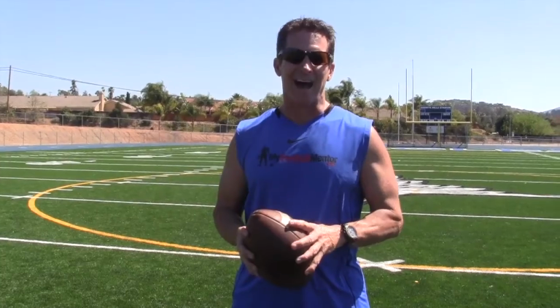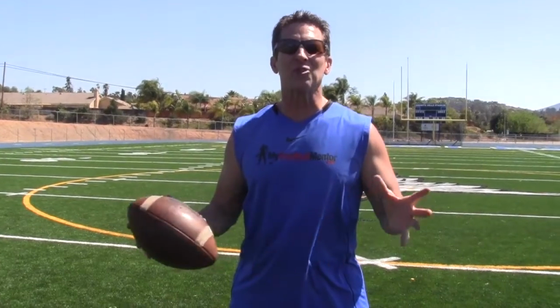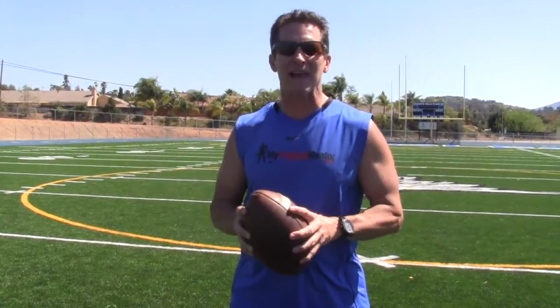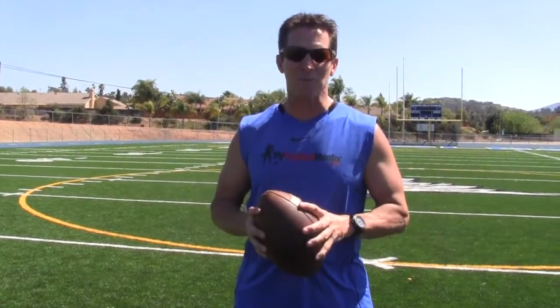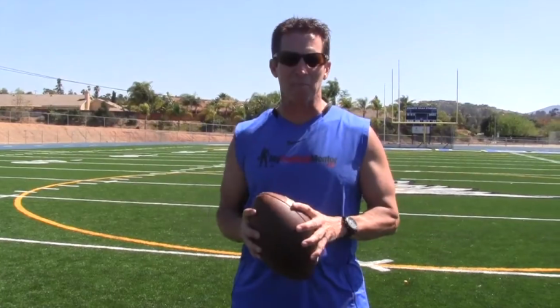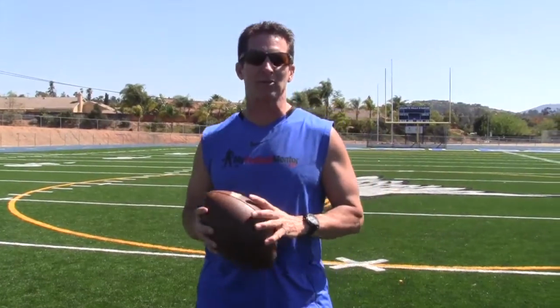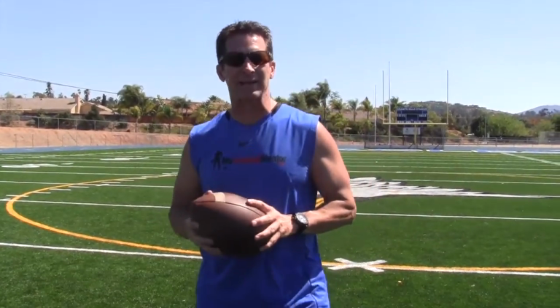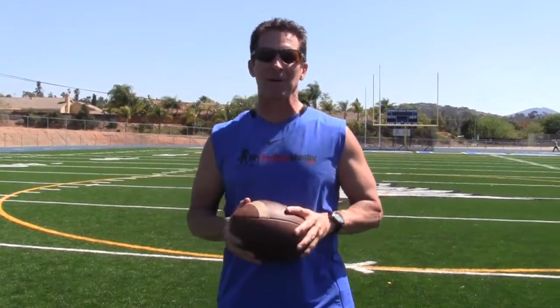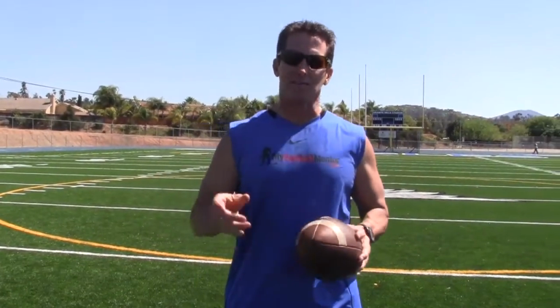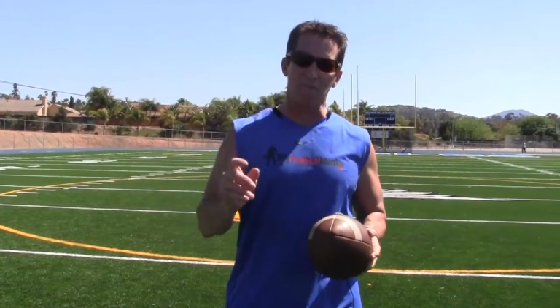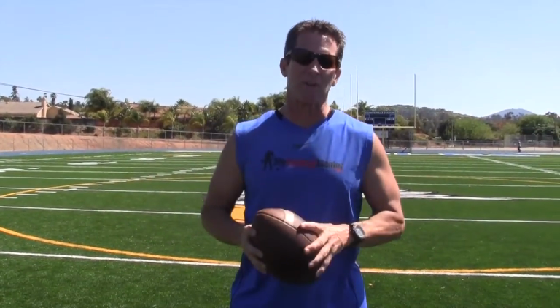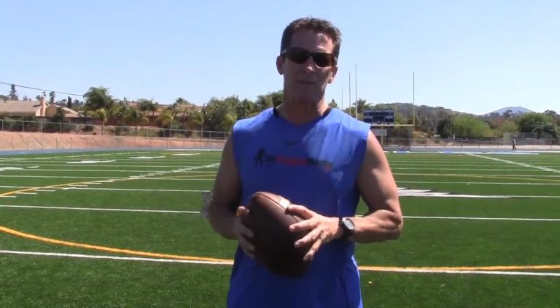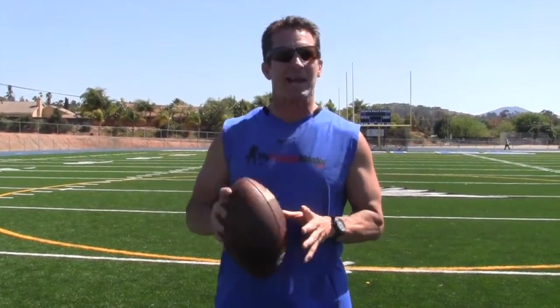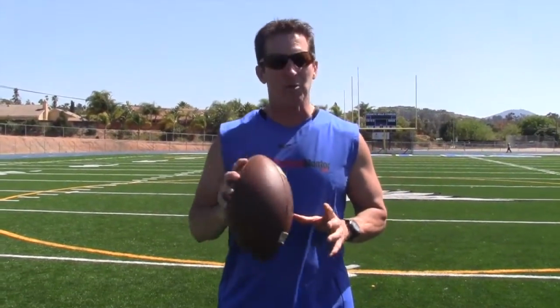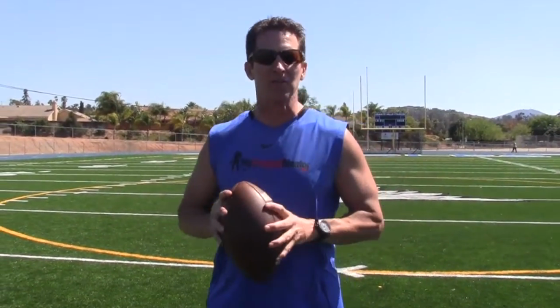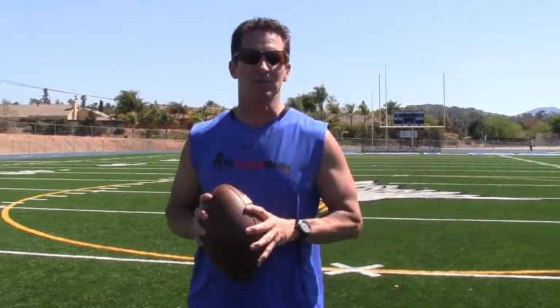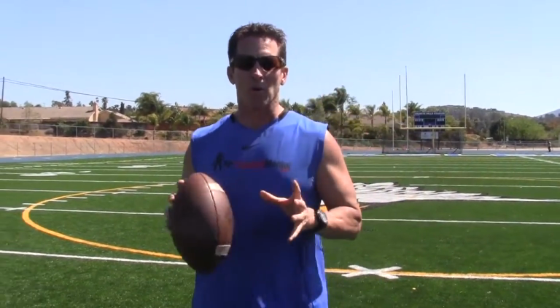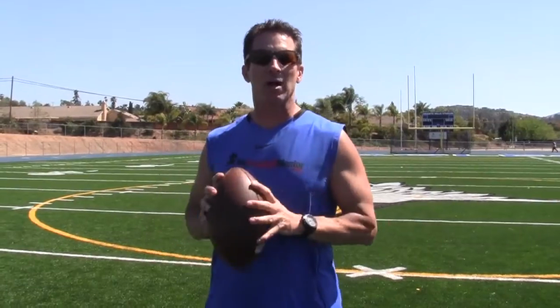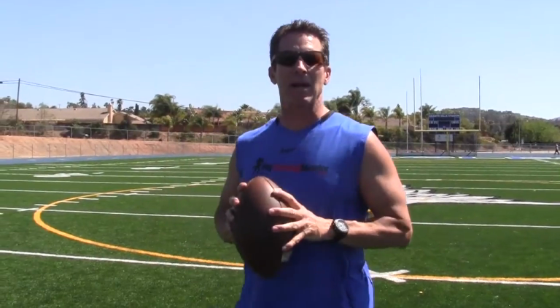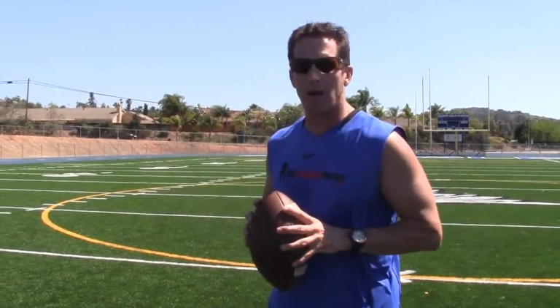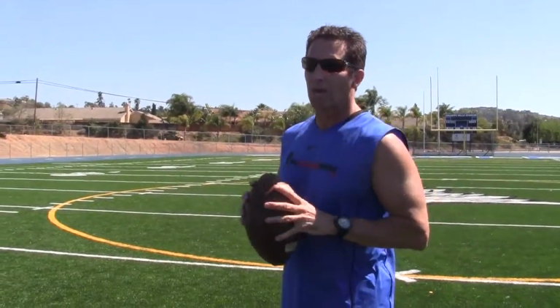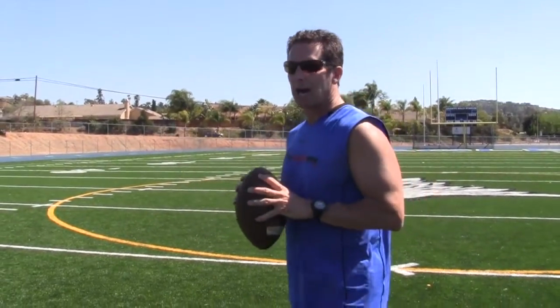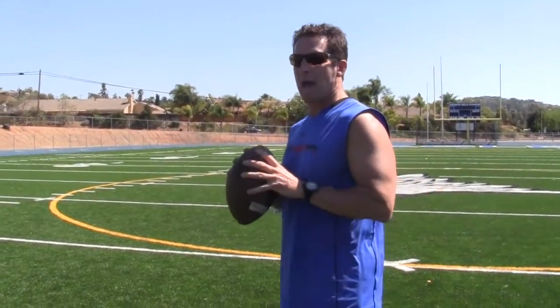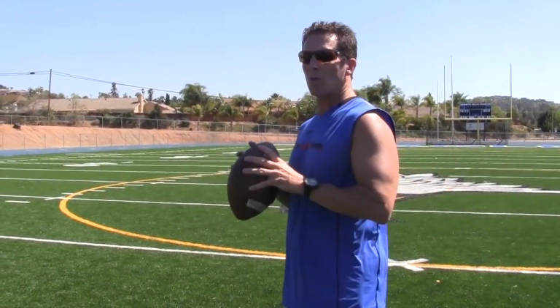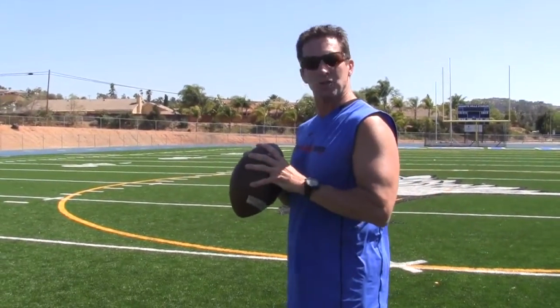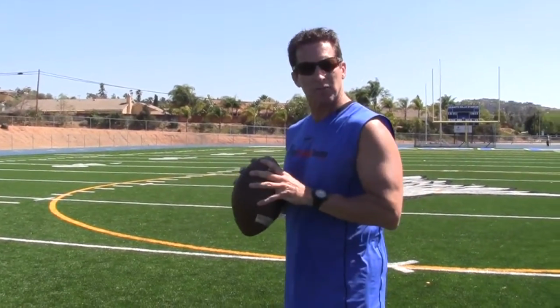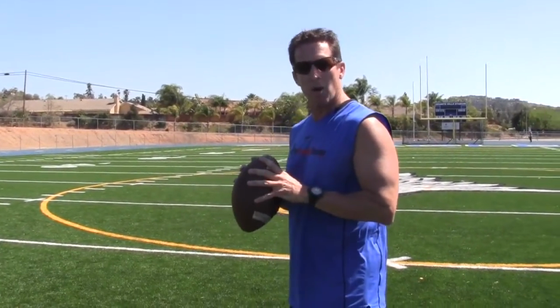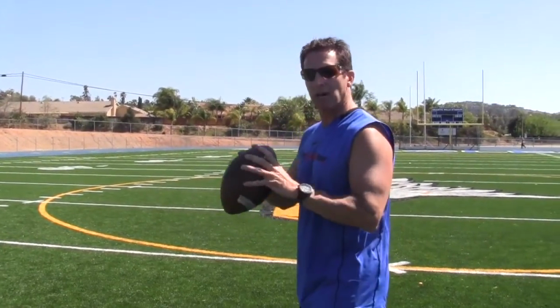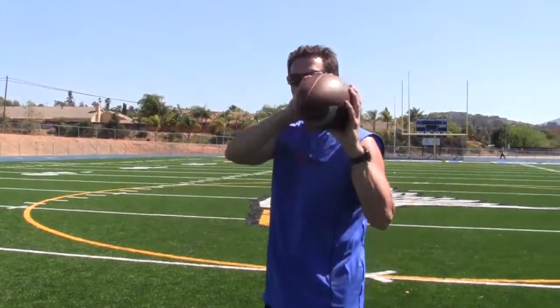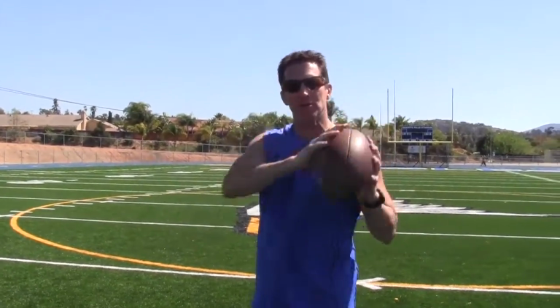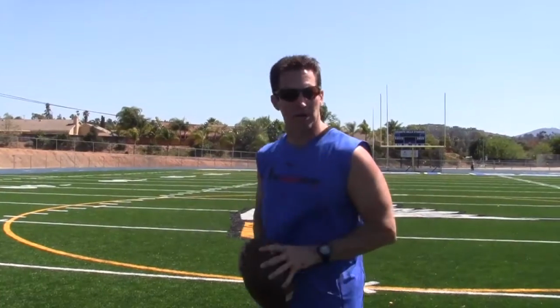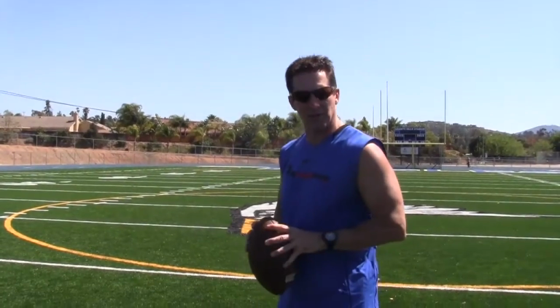Hi, this is Coach Van Tassel with MyFootballMentor.com. This is our fundamental tip of the day. I'm the receiver coach, and we're going to talk about how you should catch the football when it's high behind you as you cross the field.